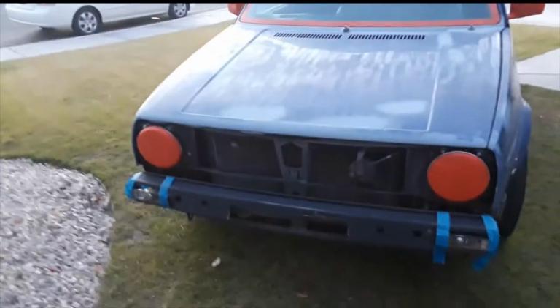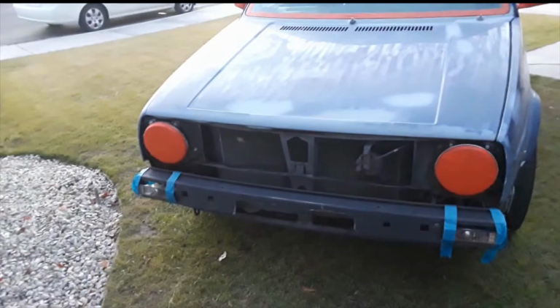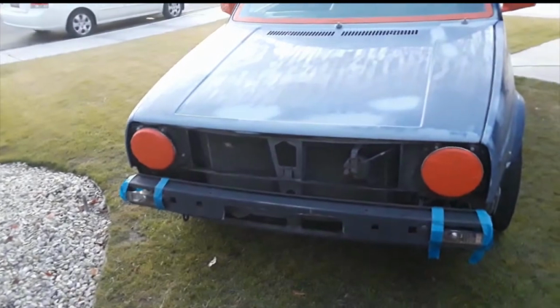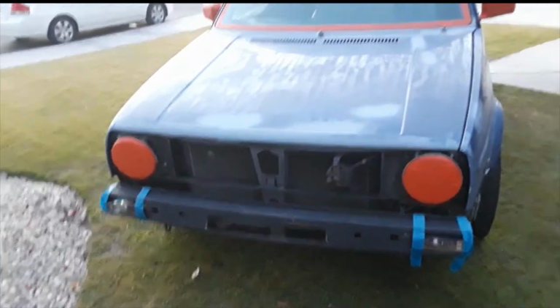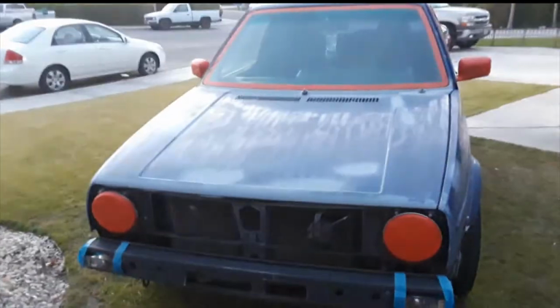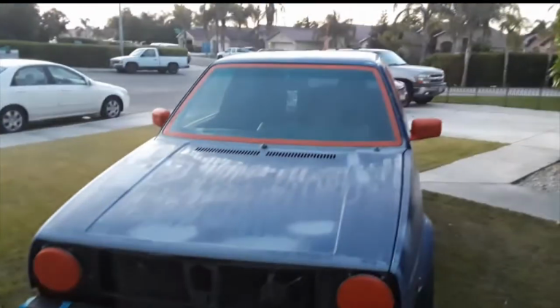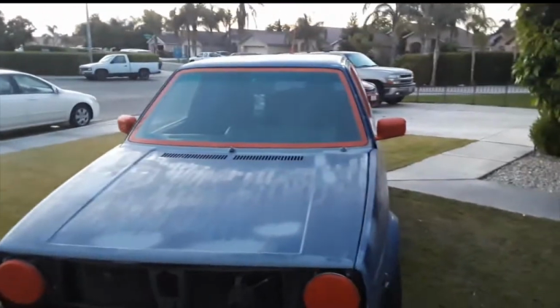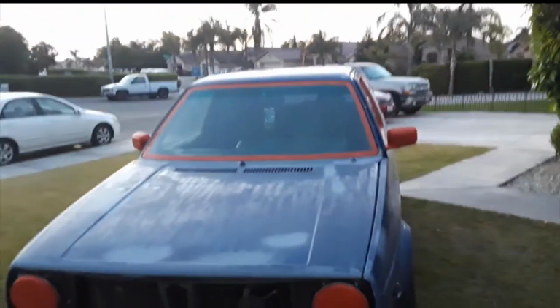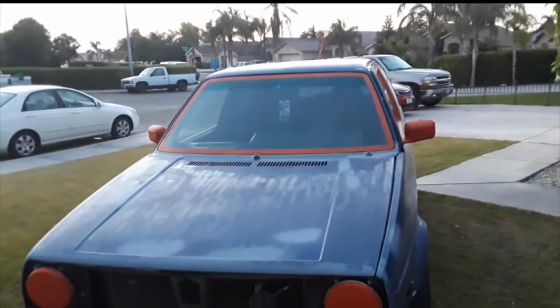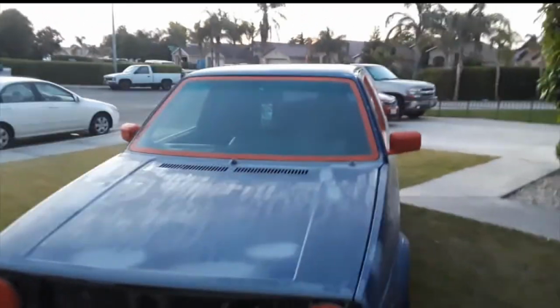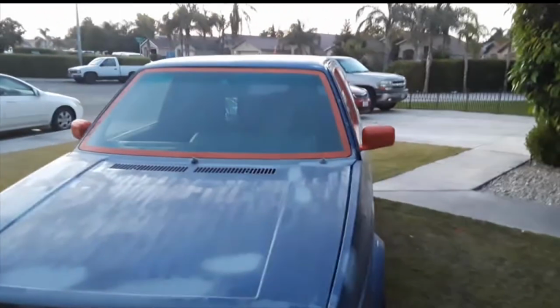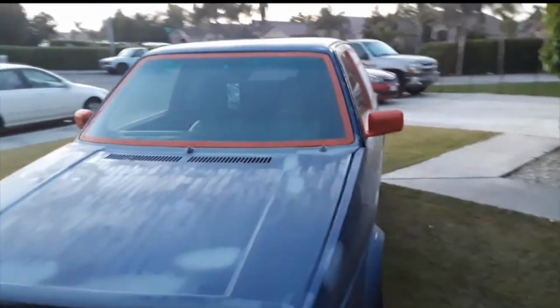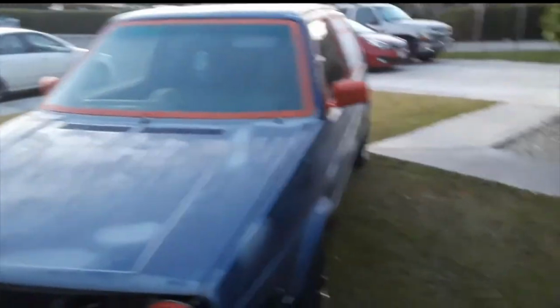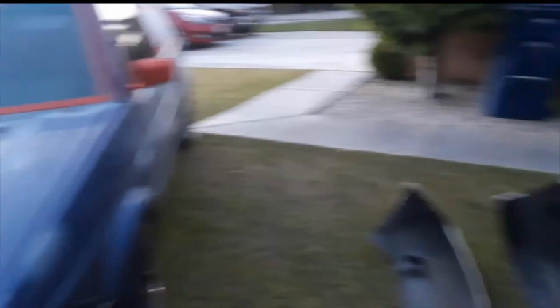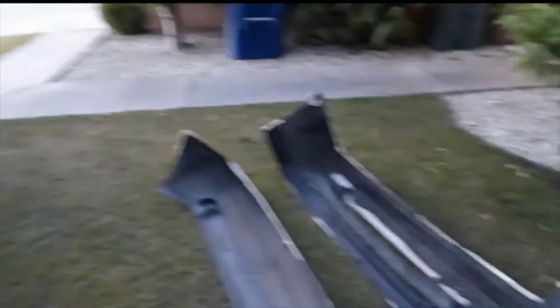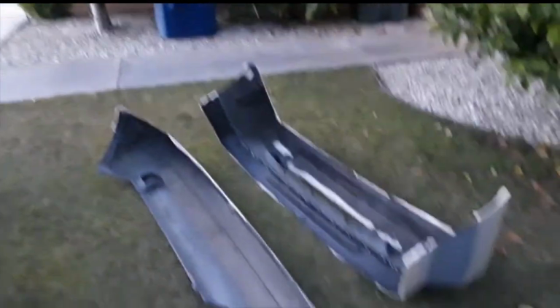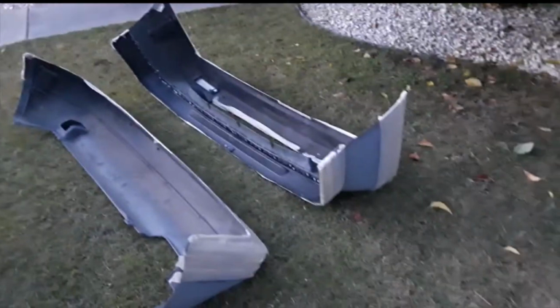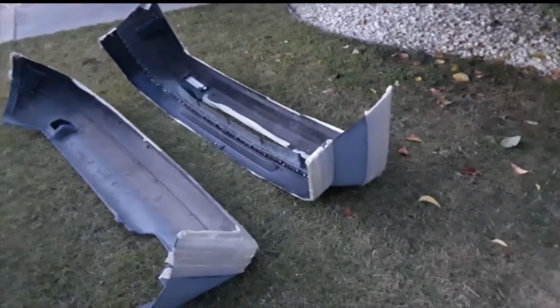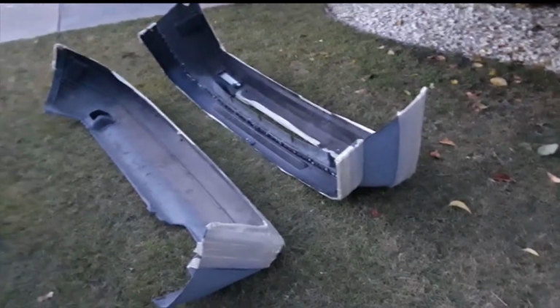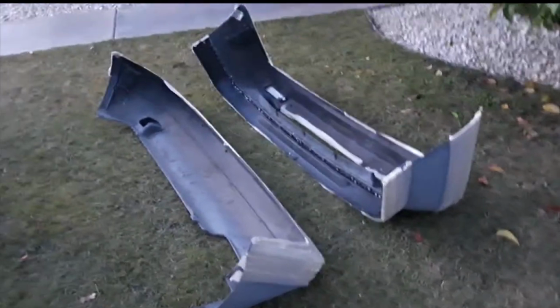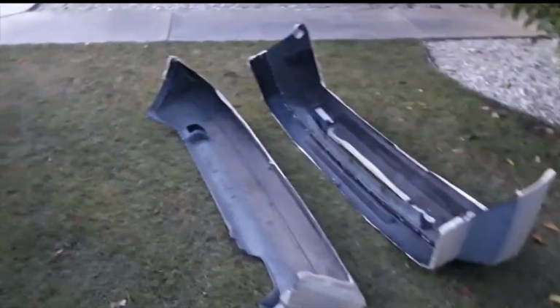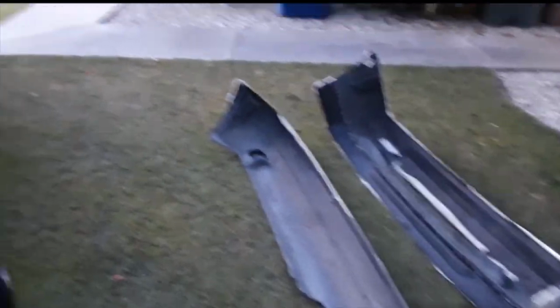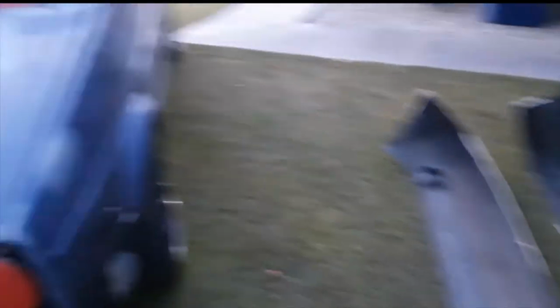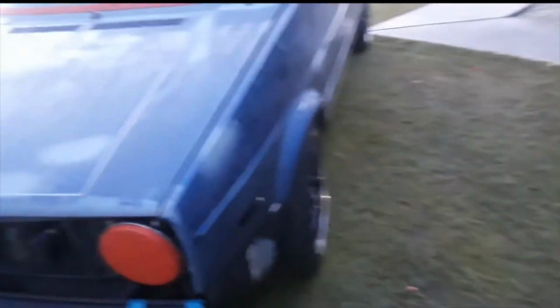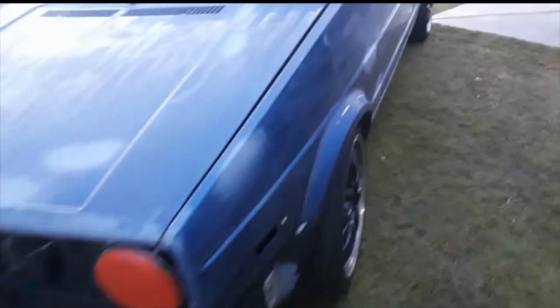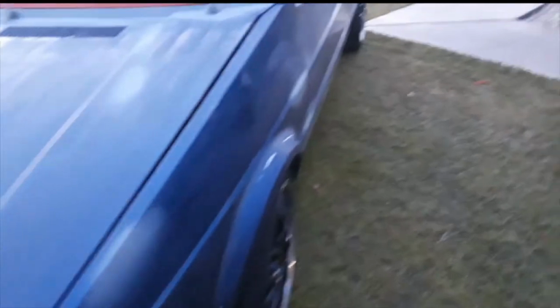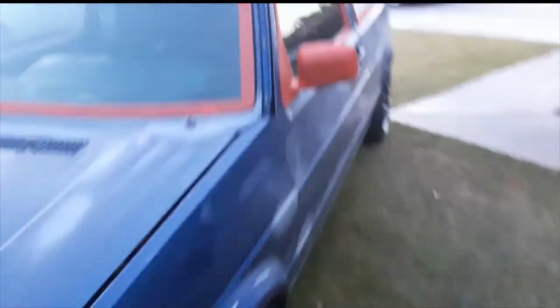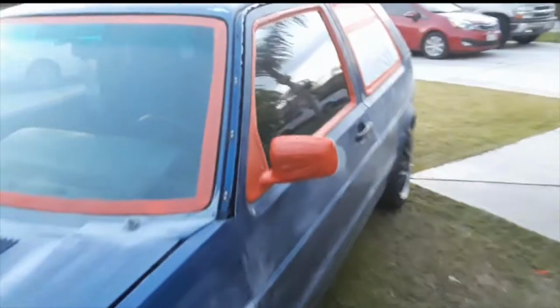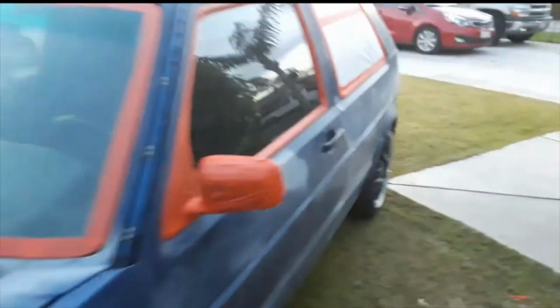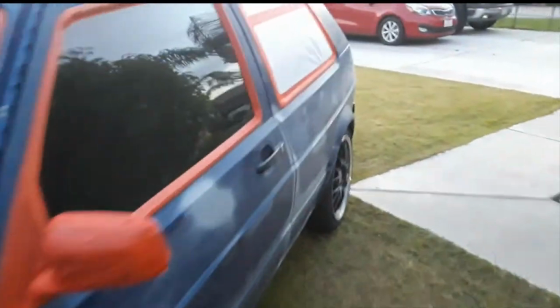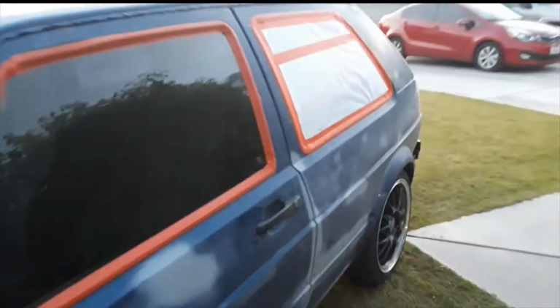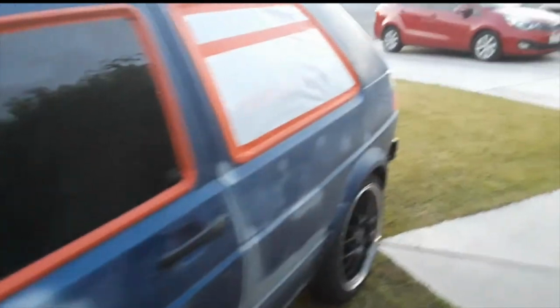That looks cool. Let's see how they give us the paint booth. The bumpers are prepped. Ready. Let's go early, let's go — because you don't get it back.